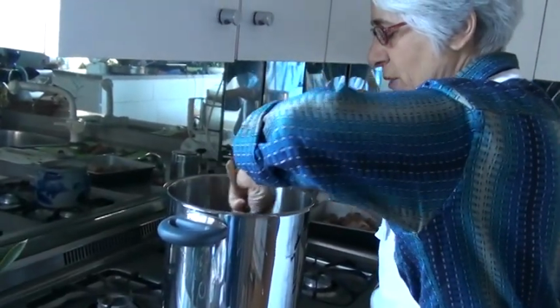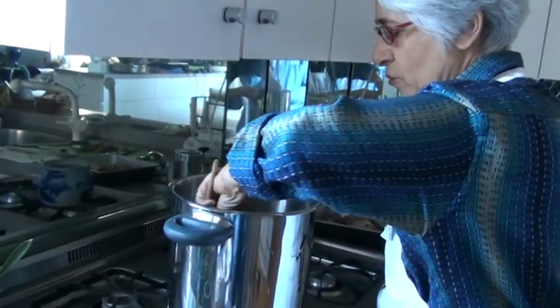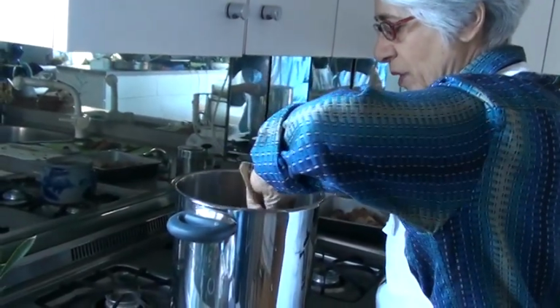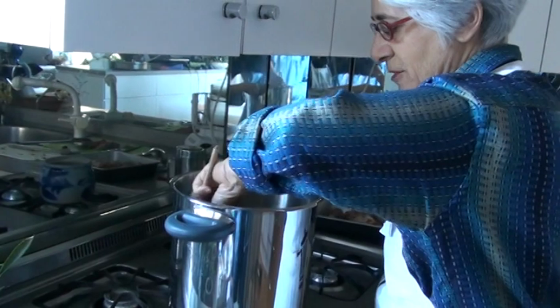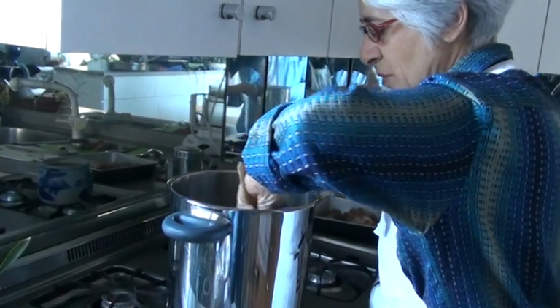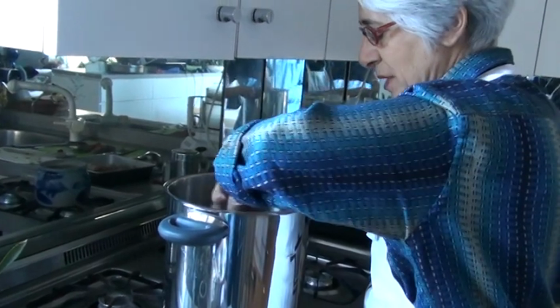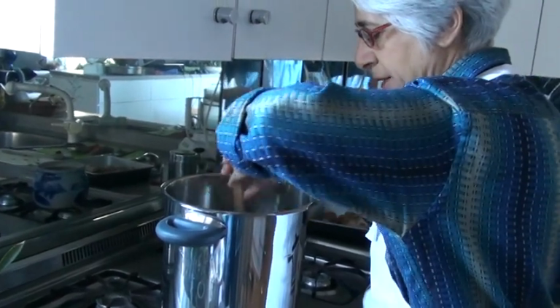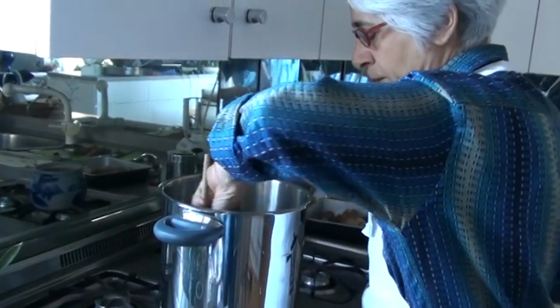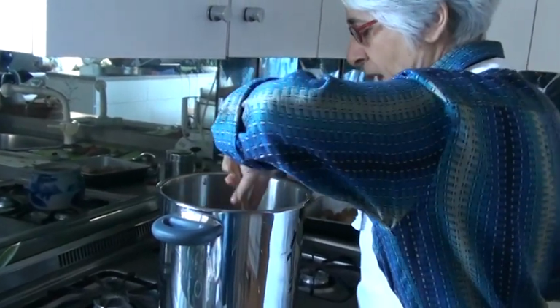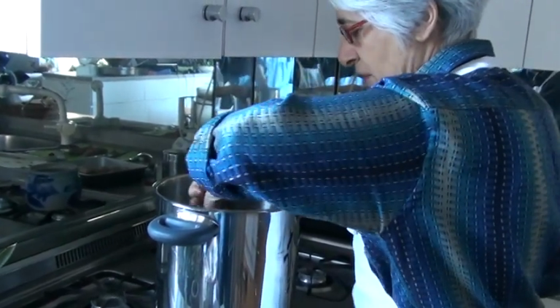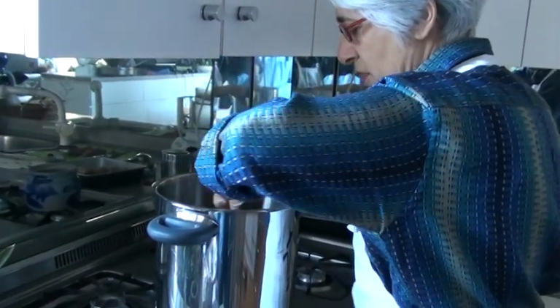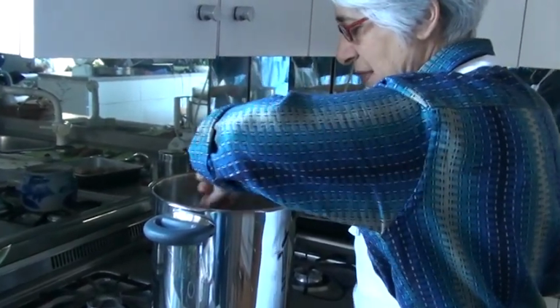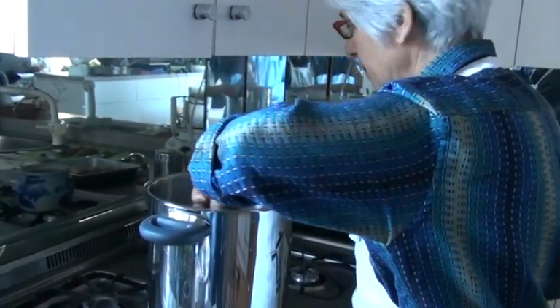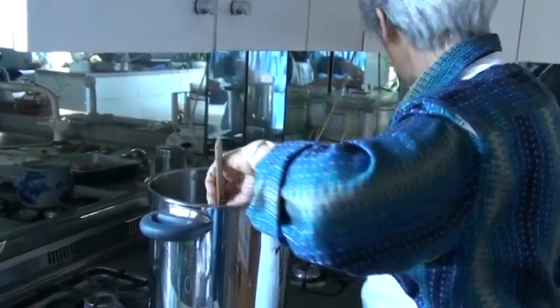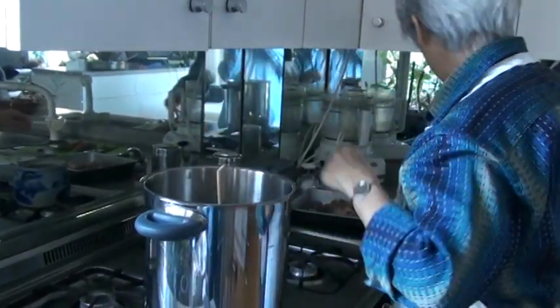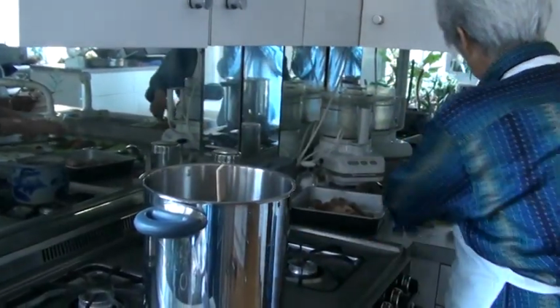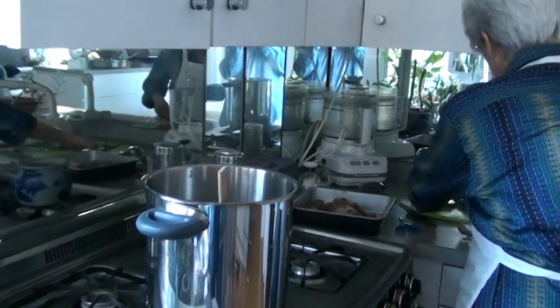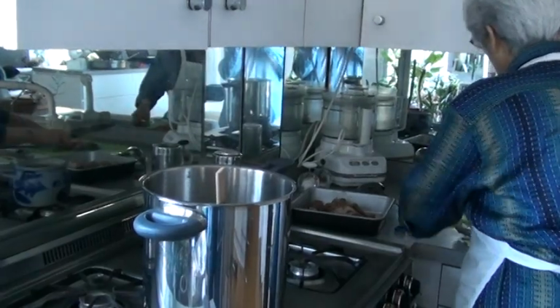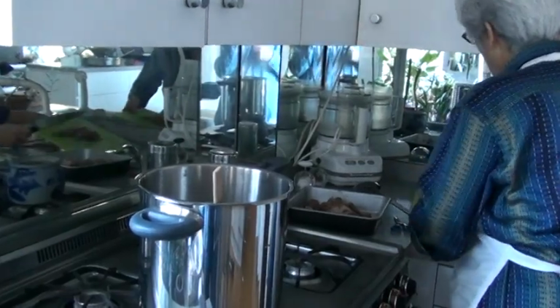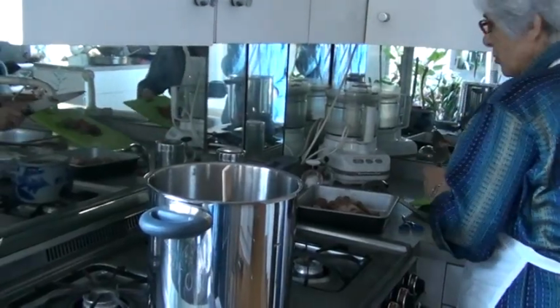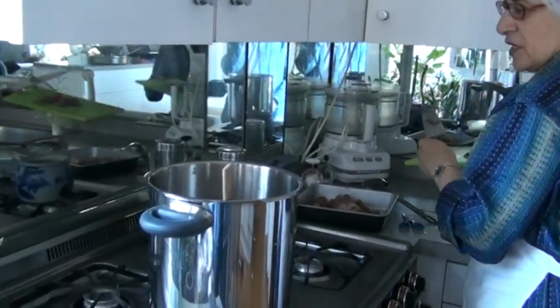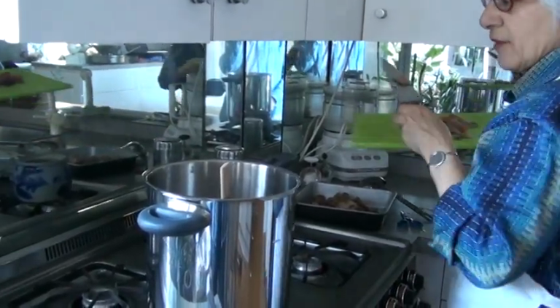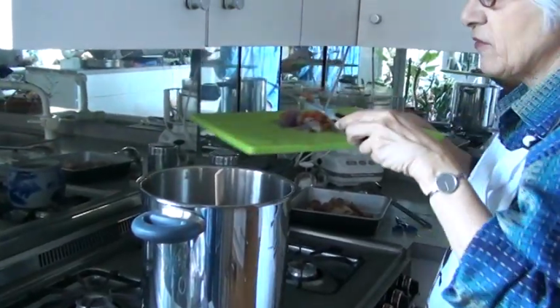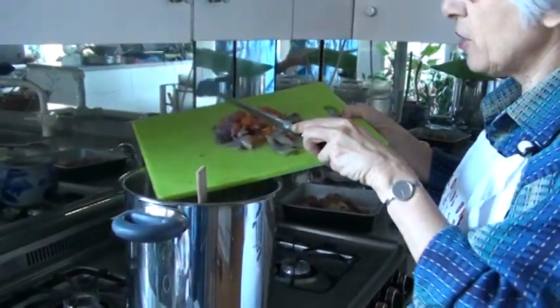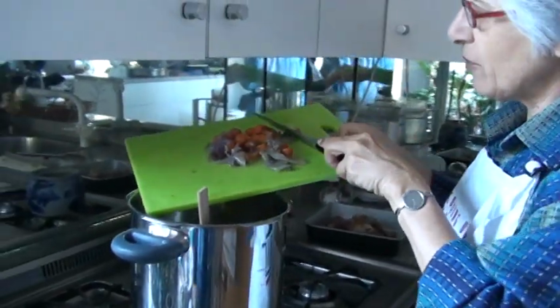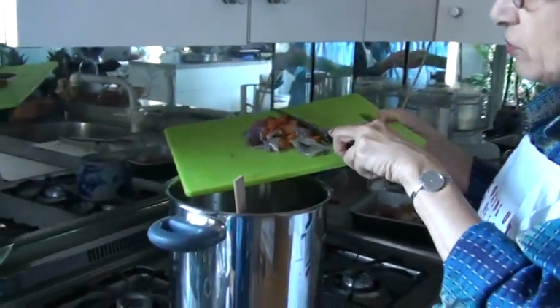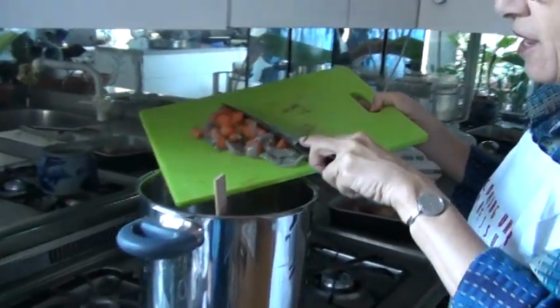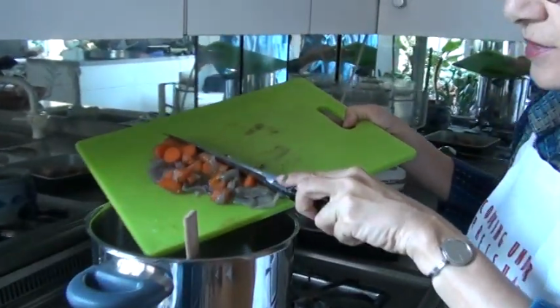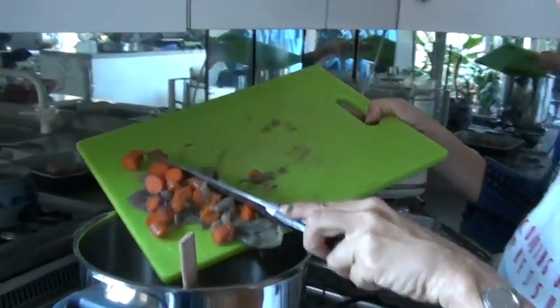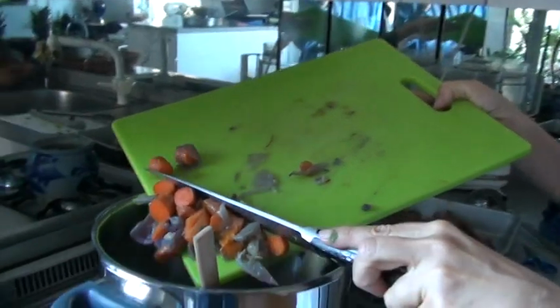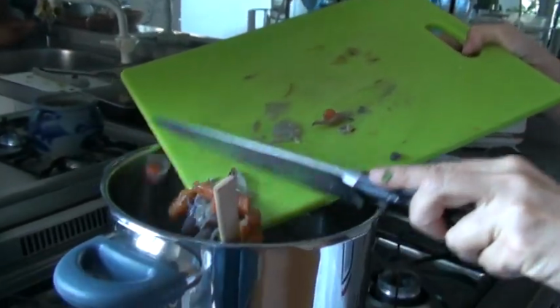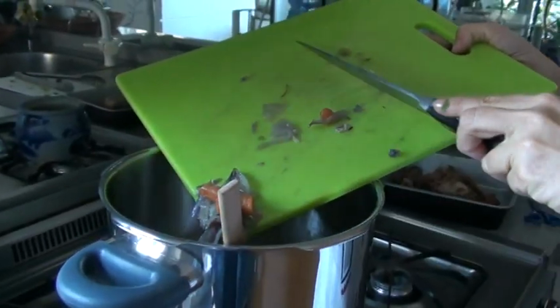If you remember, we added some cumin at the beginning and some cinnamon. And I'm also just going to add, for a bit of color, some of the roast carrots that we had roasted along with the chicken.